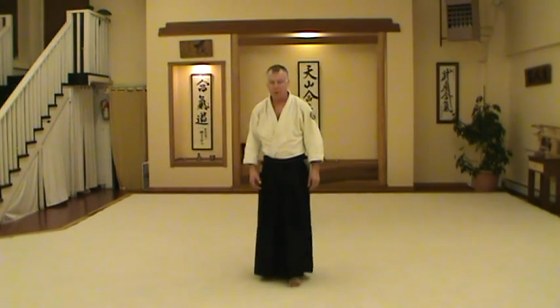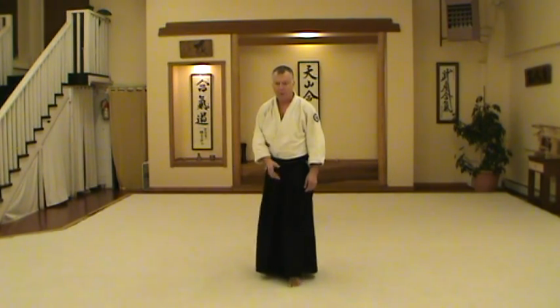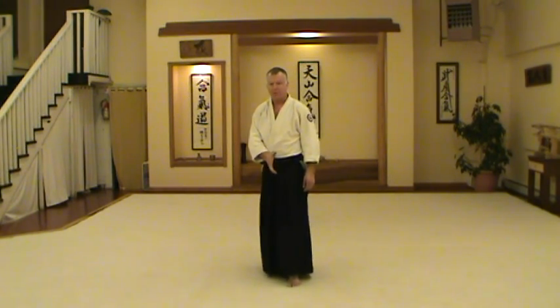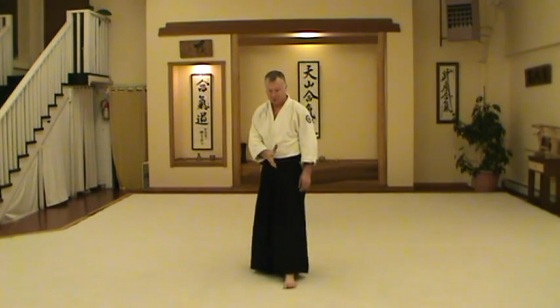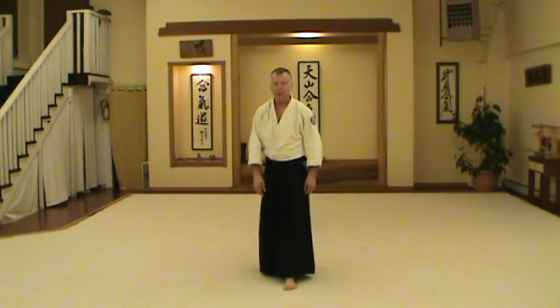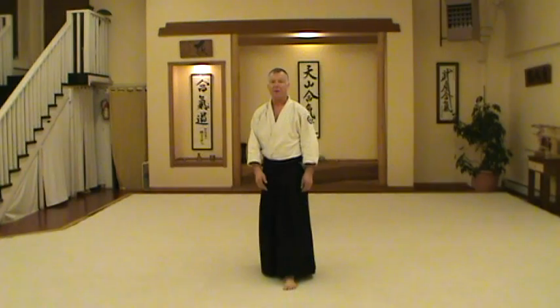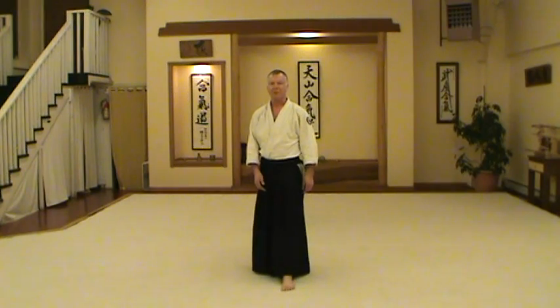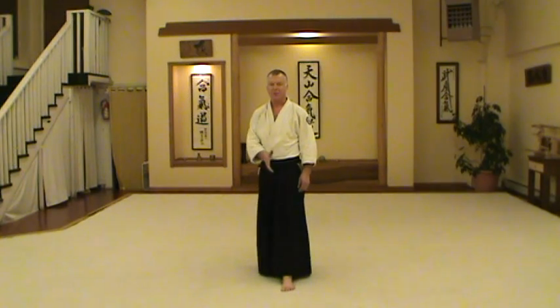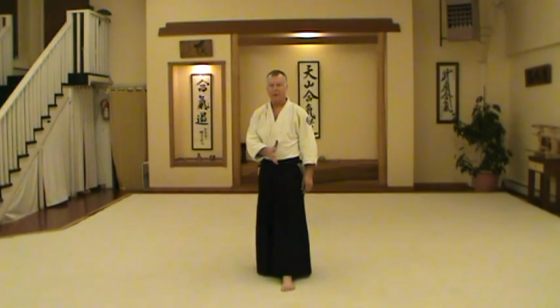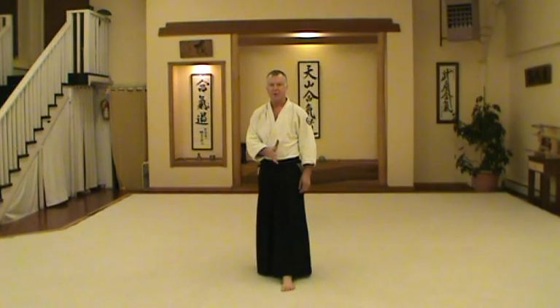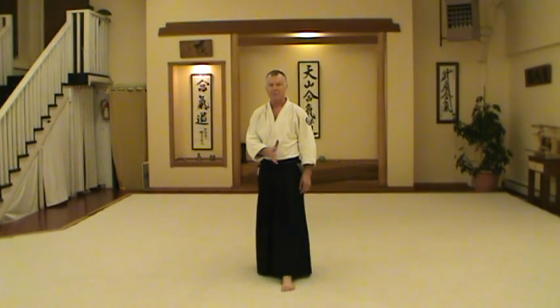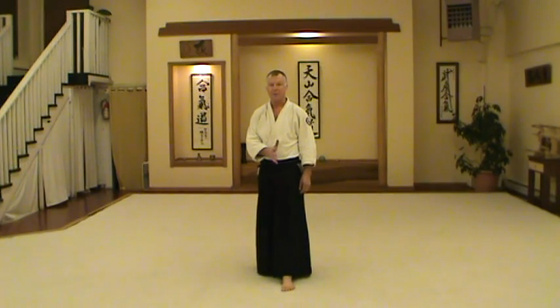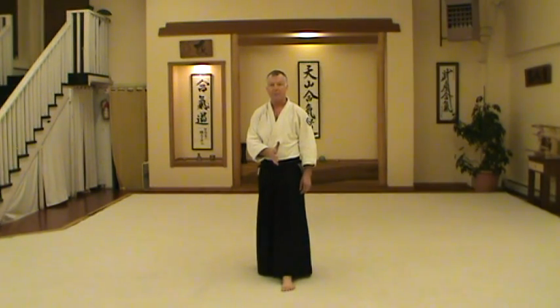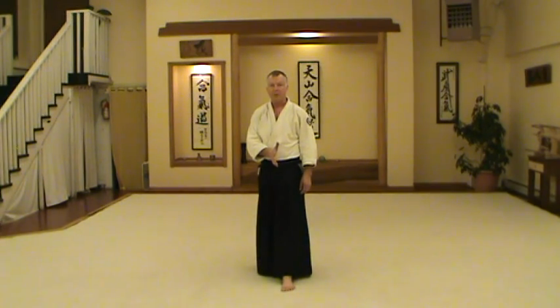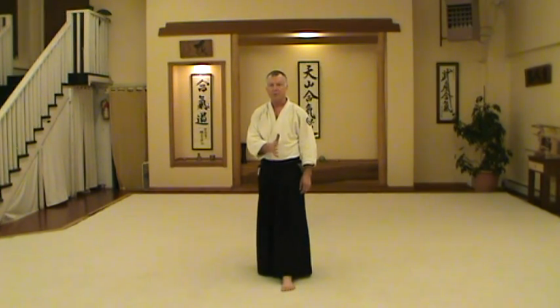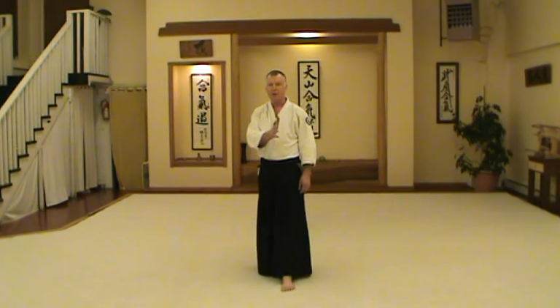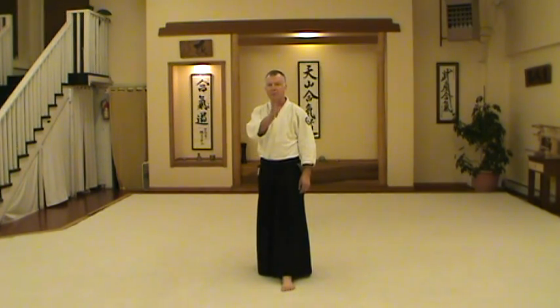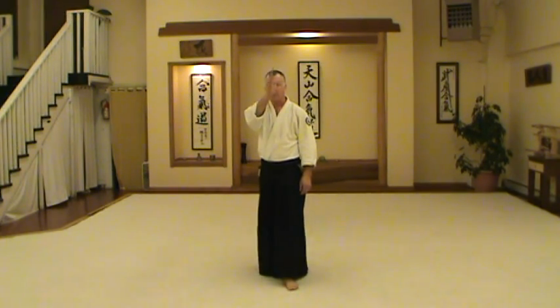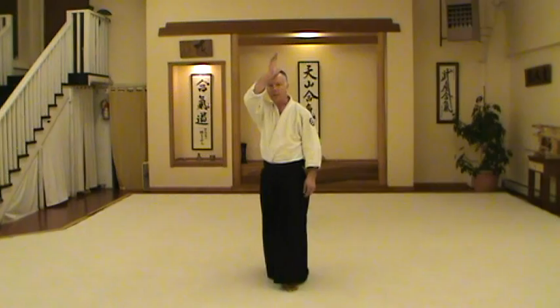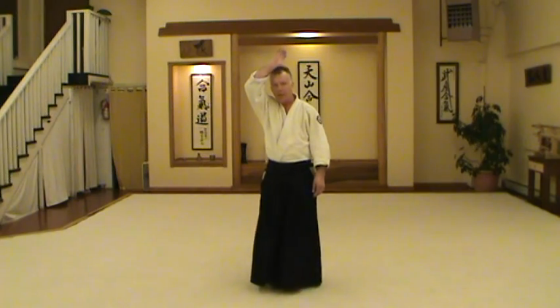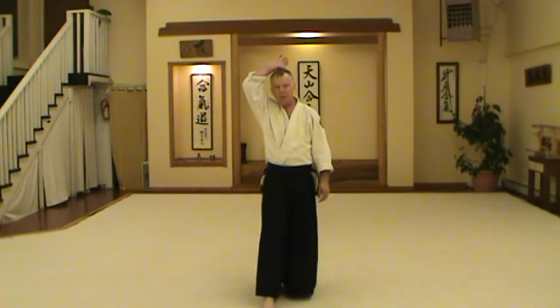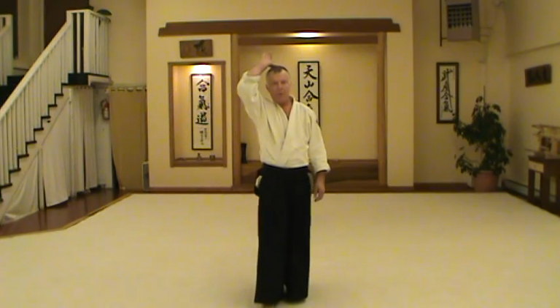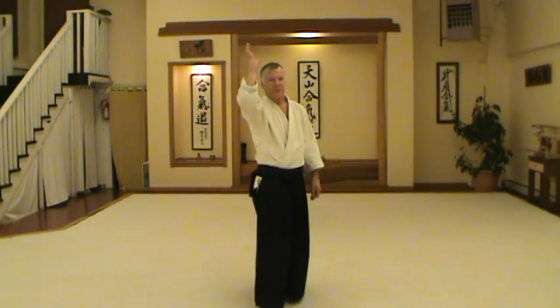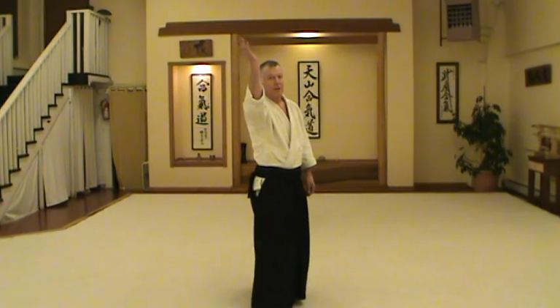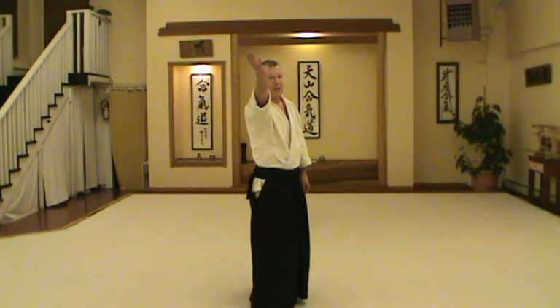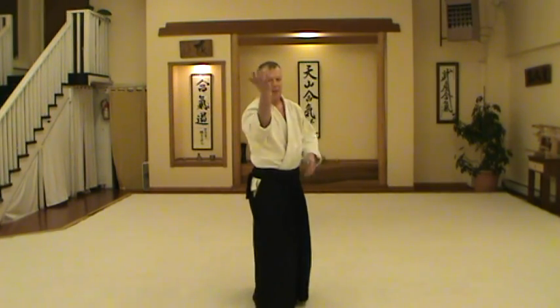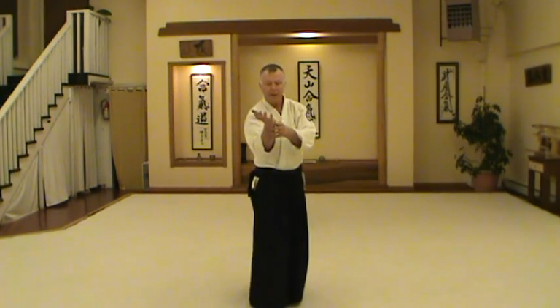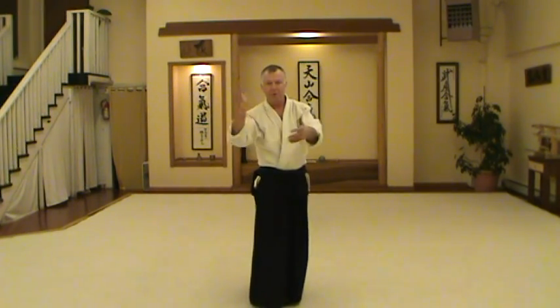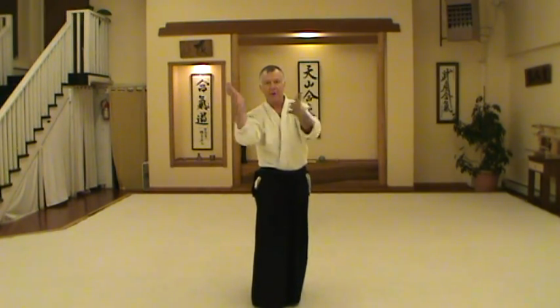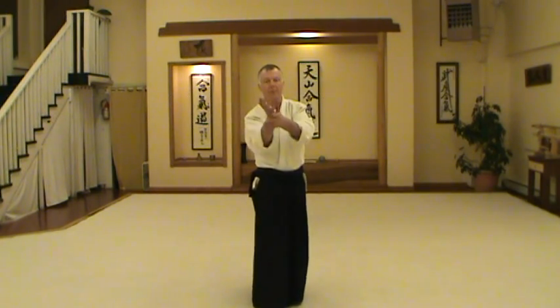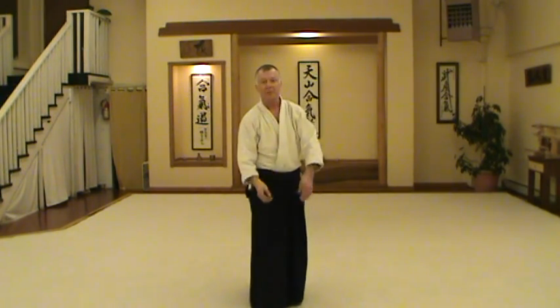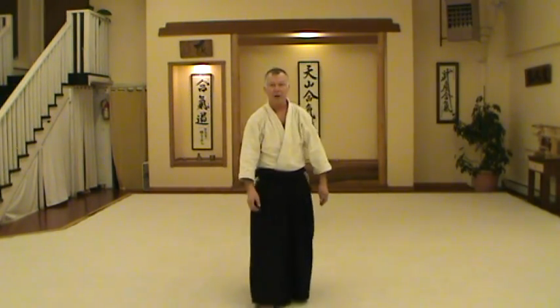Yokome Uchi starts just like Shome Uchi. The hand starts in the middle, you come straight up the center line, and then you come off the center line slightly, striking with the very base of your hand.